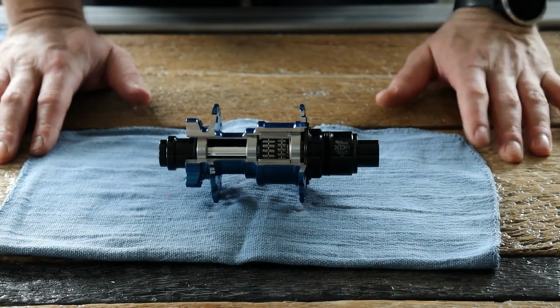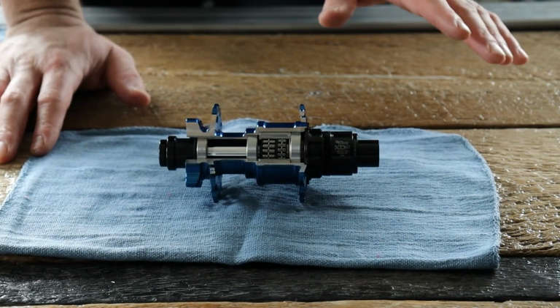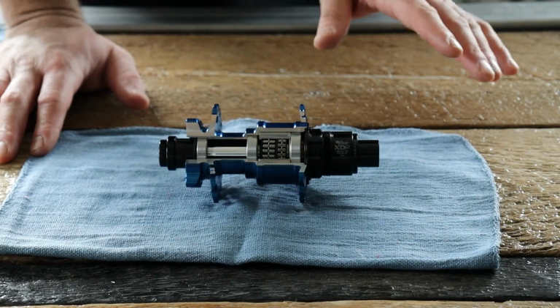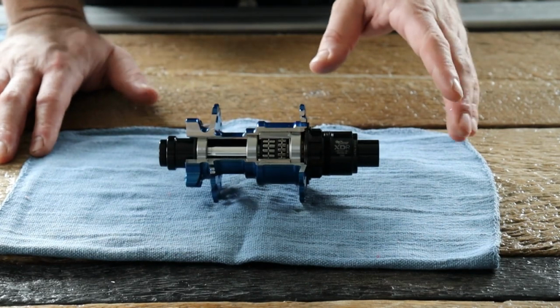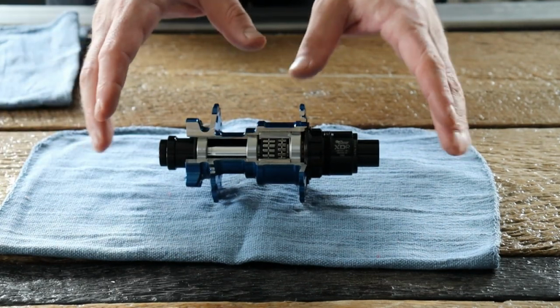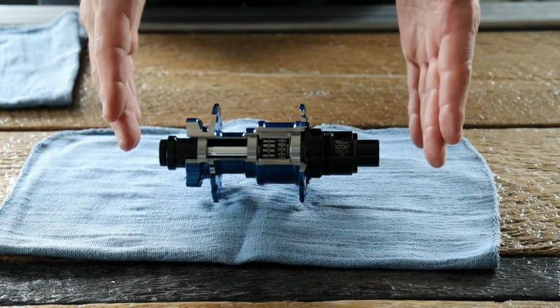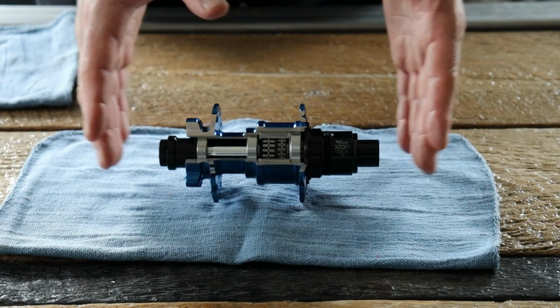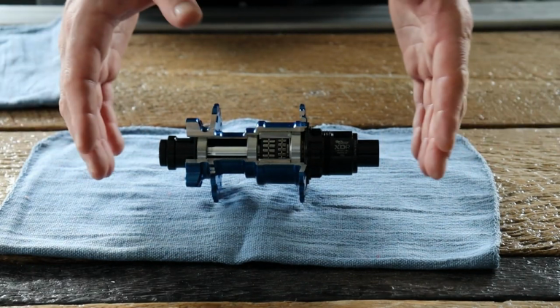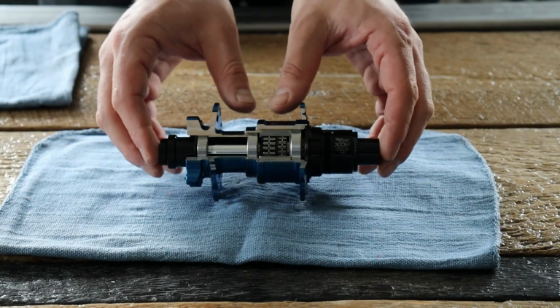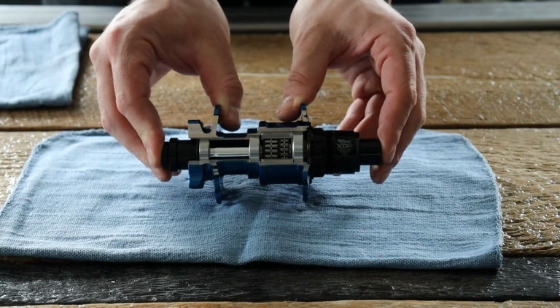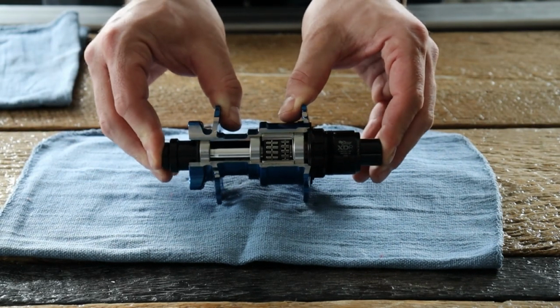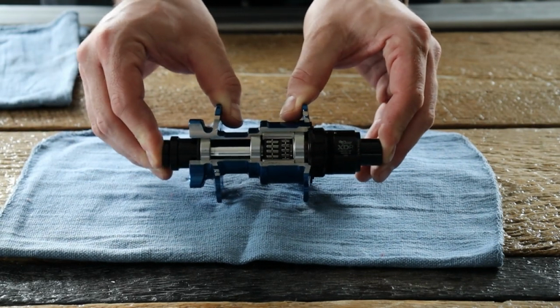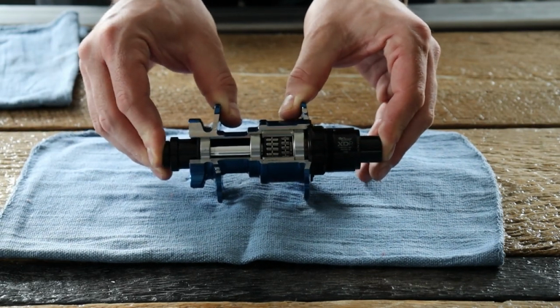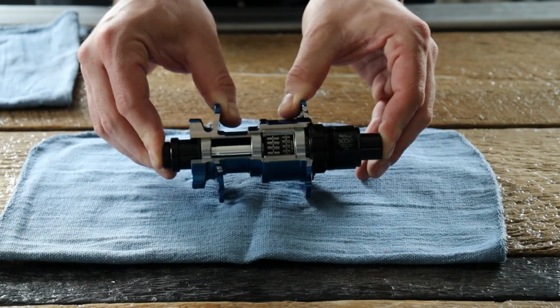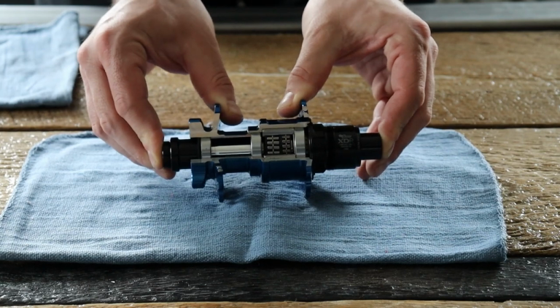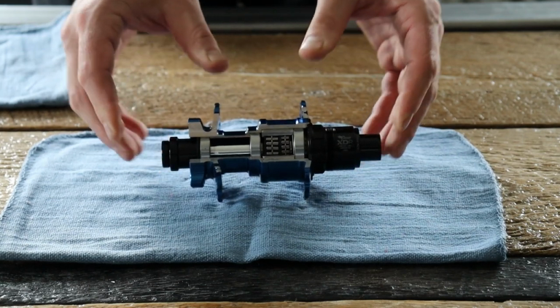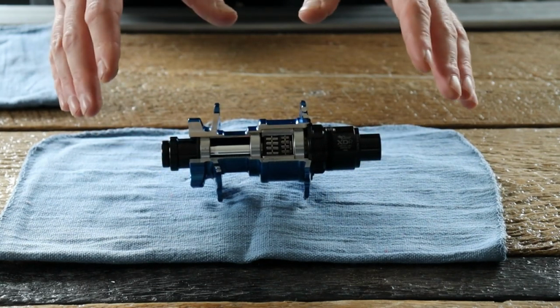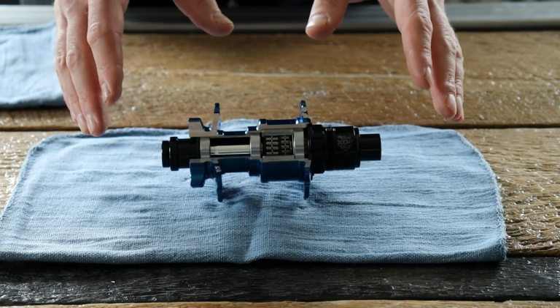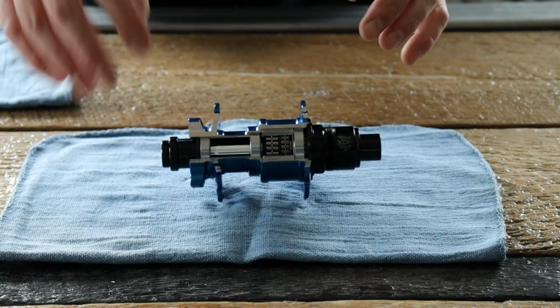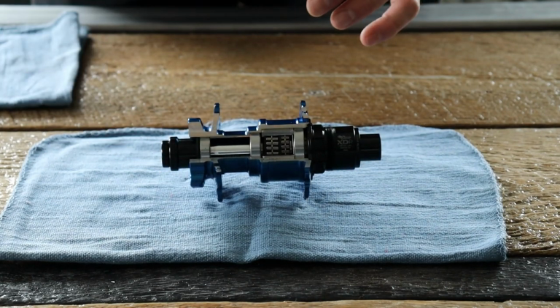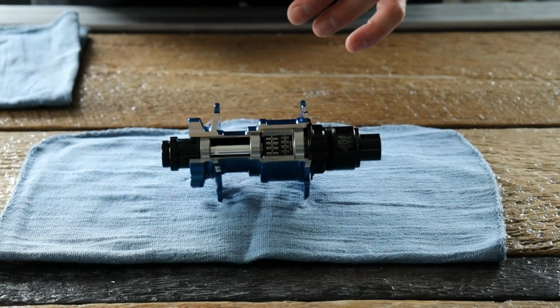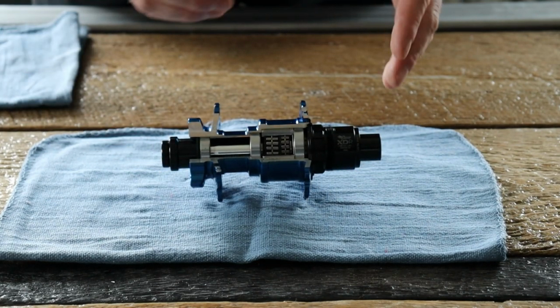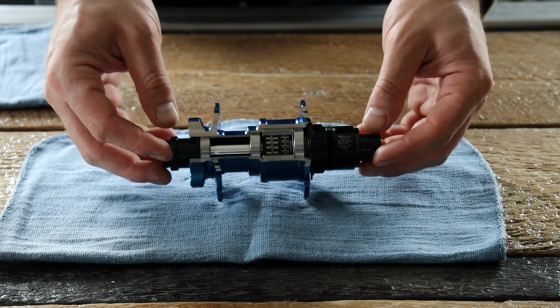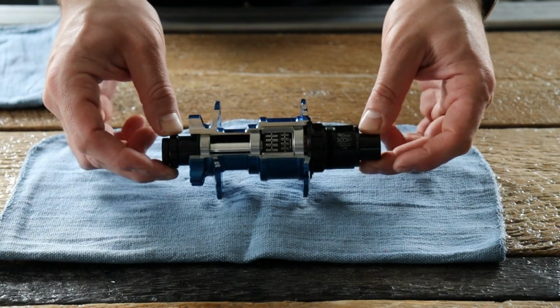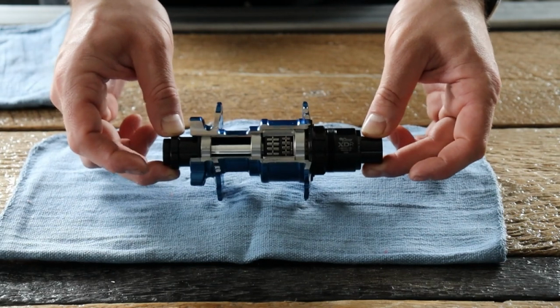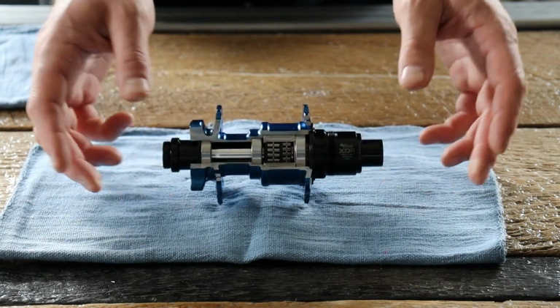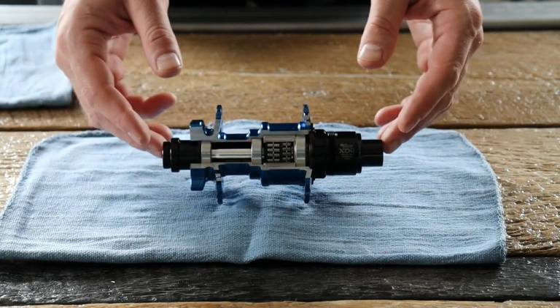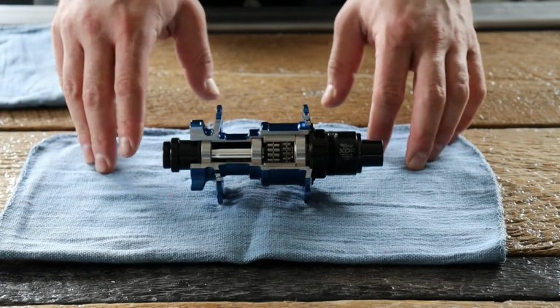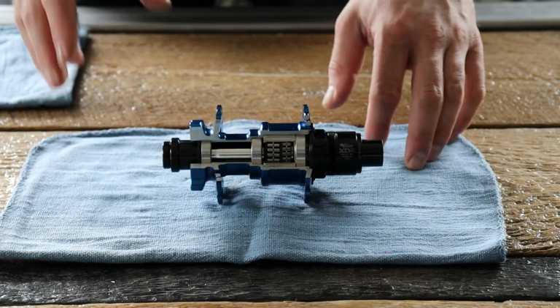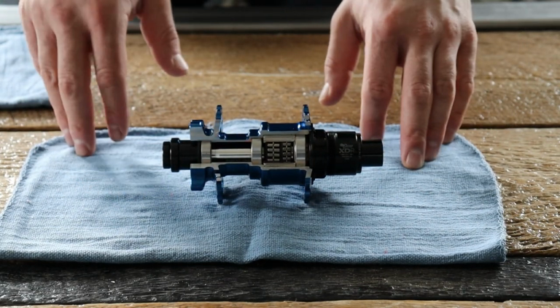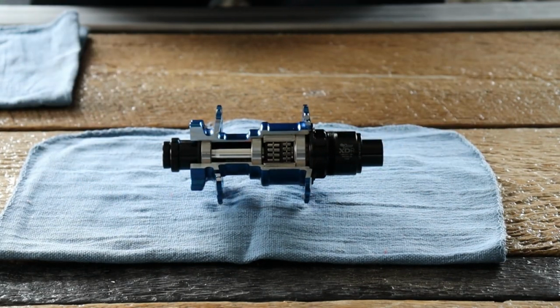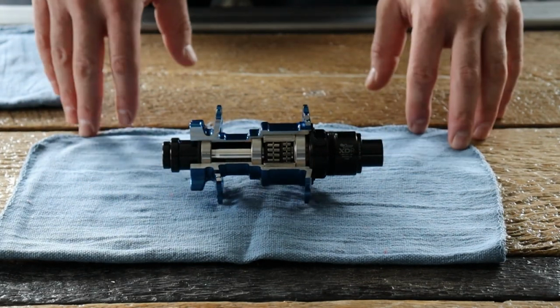It should be noted that when the hub is out of the frame and not compressed, there is a slight amount of lateral play within the axle system — that is perfectly normal even when the preload is adjusted correctly. You're just feeling the slop of the o-rings and the end caps. Nothing to be worried about; just put it back in the frame and it should all go away.